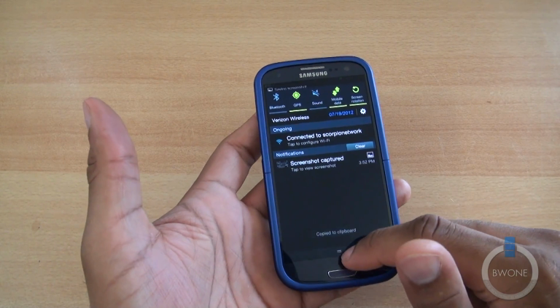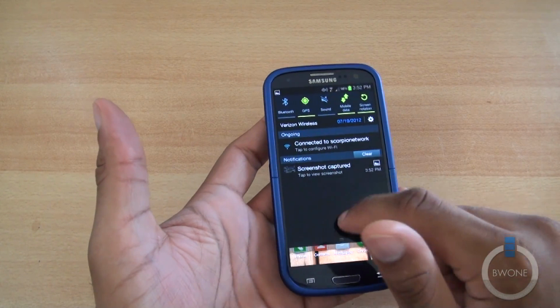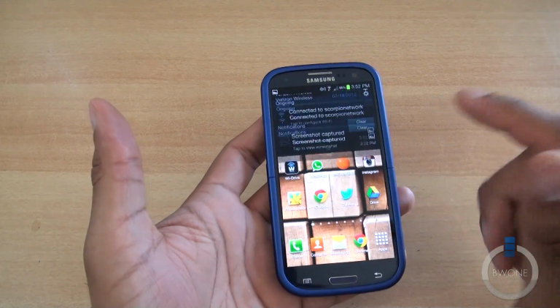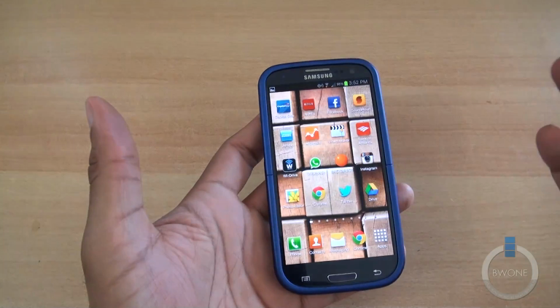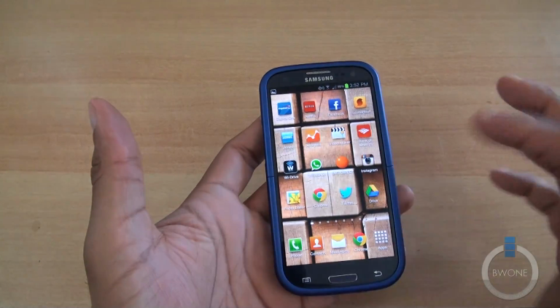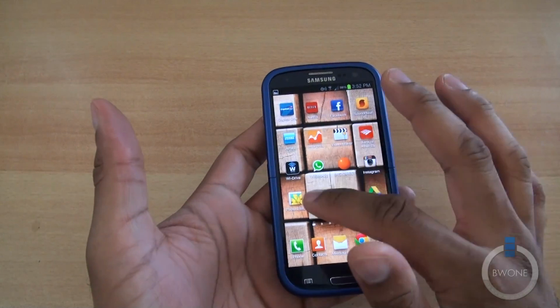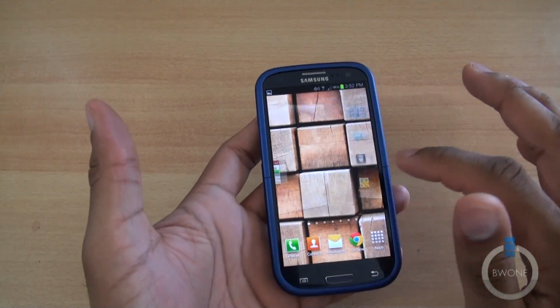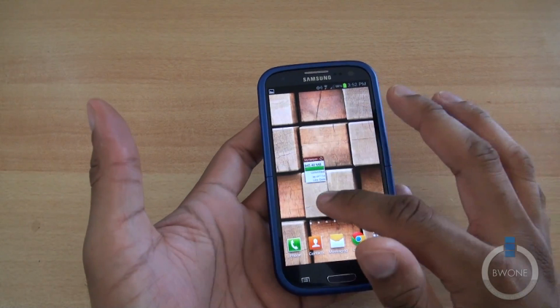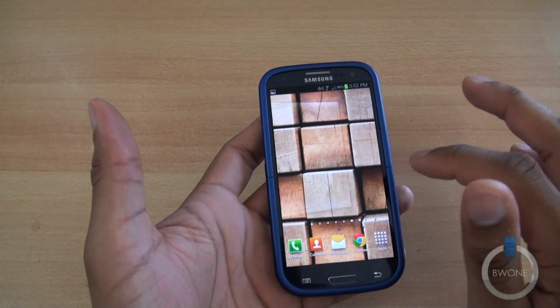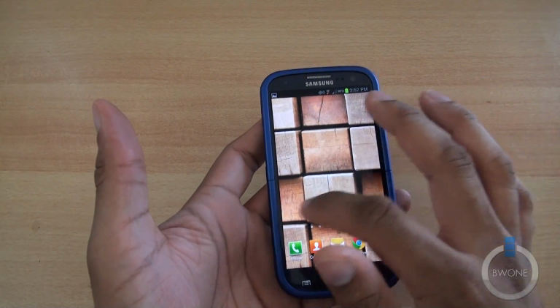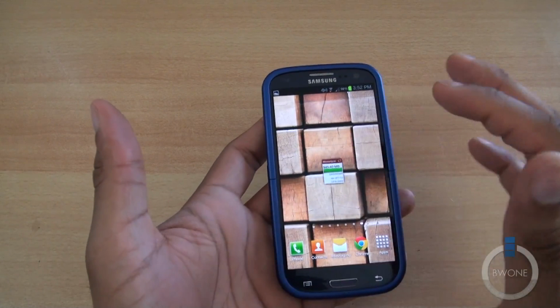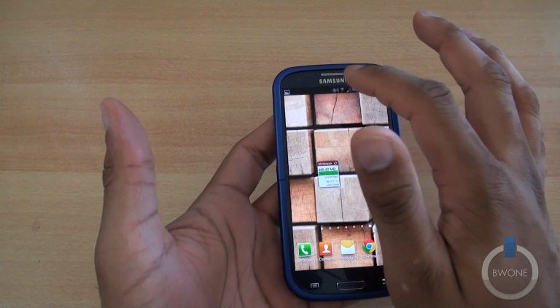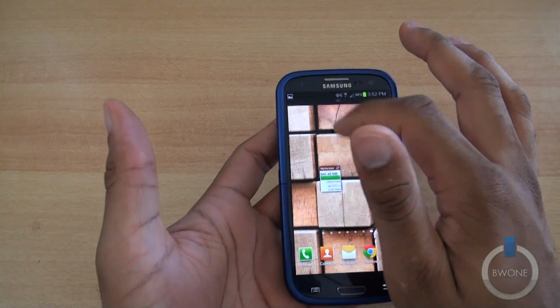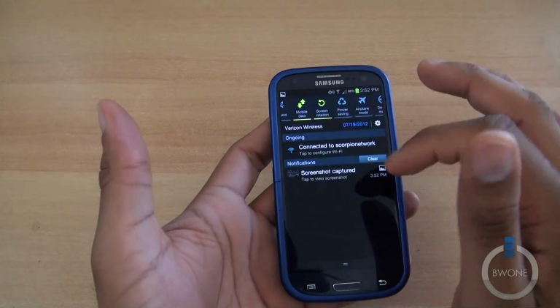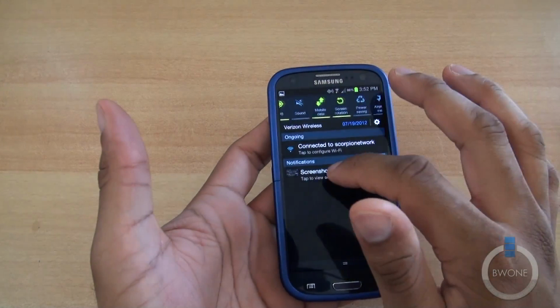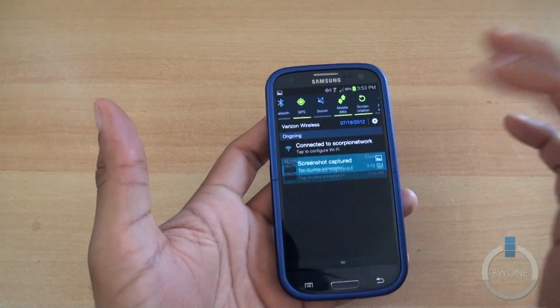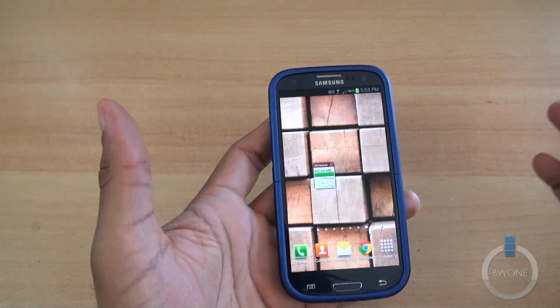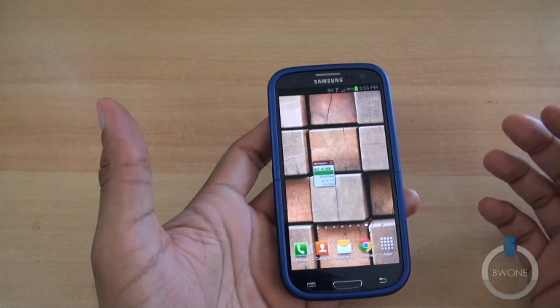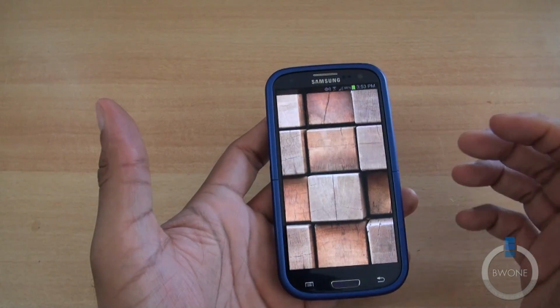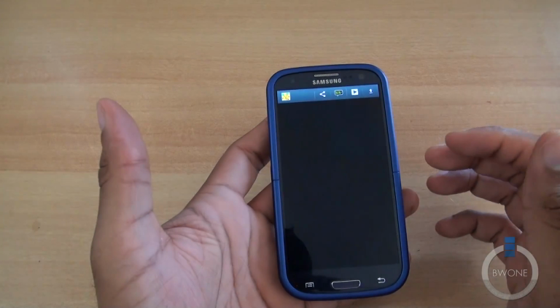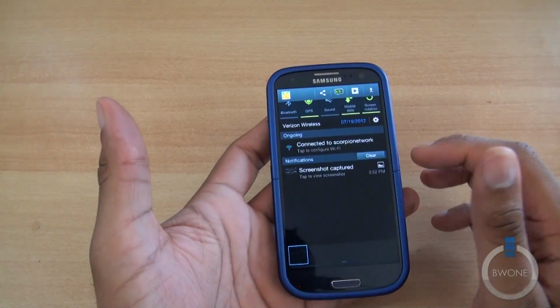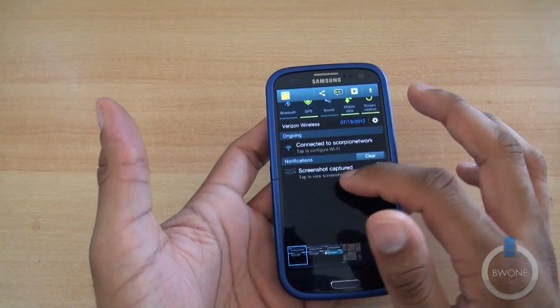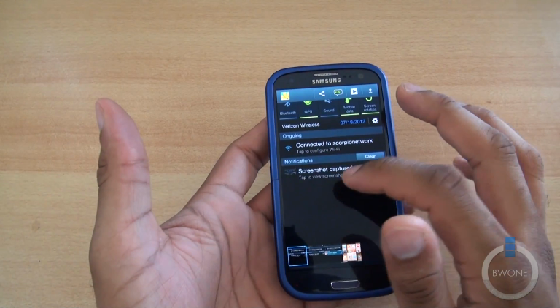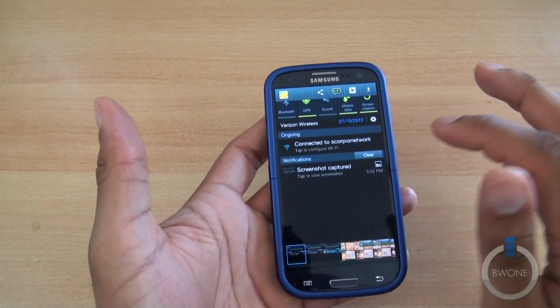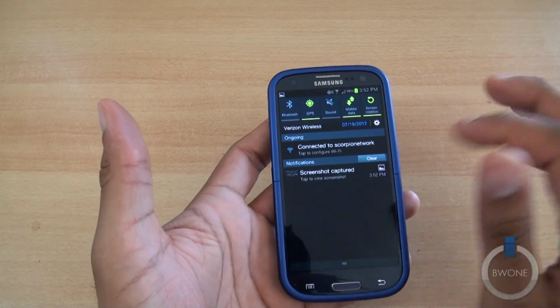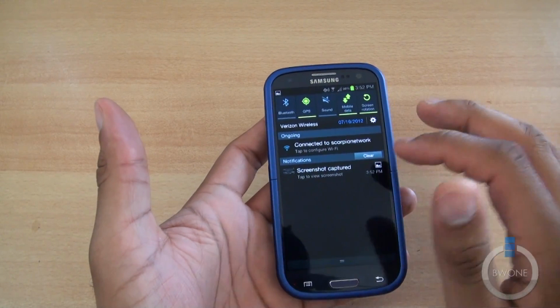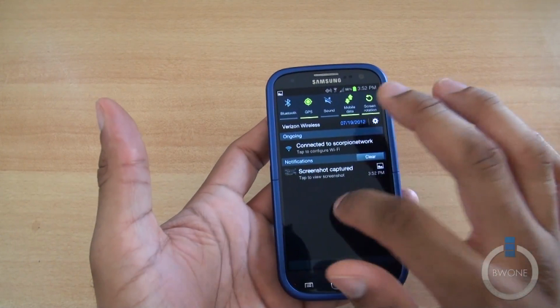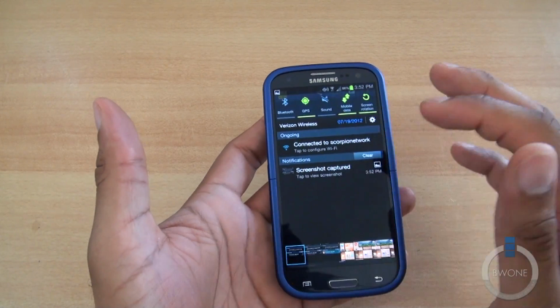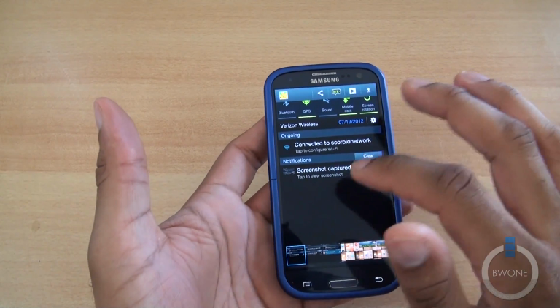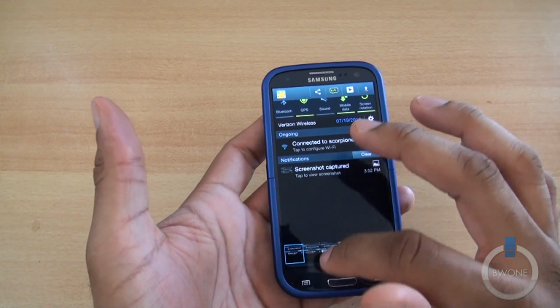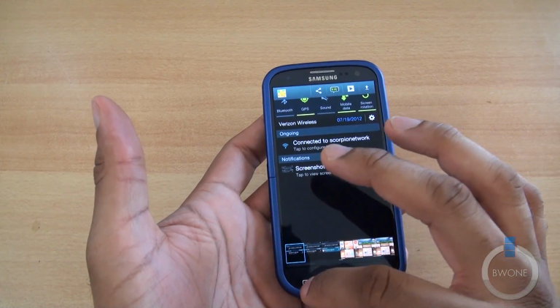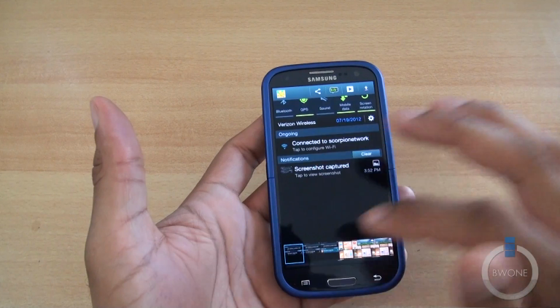So that's a pretty easy way to take screenshots. You can obviously go inside each one of these screenshots and edit them as you want to as well.